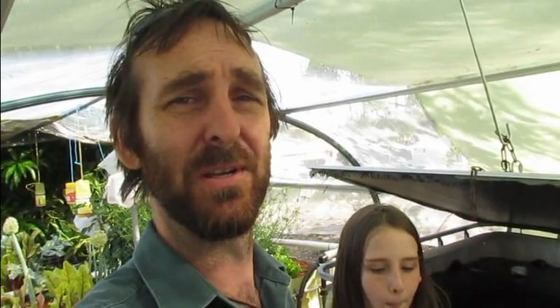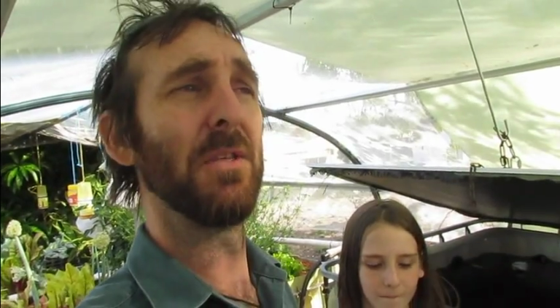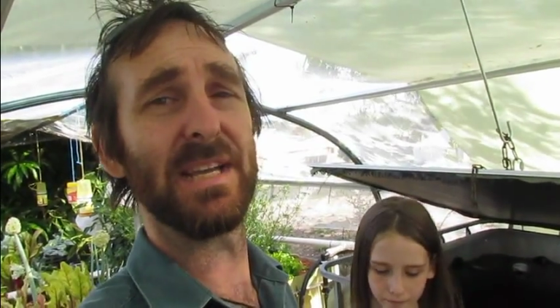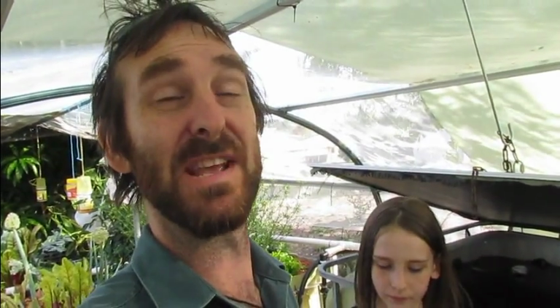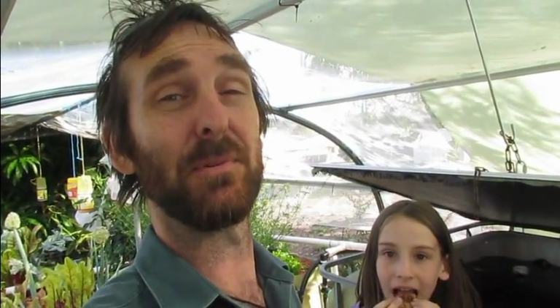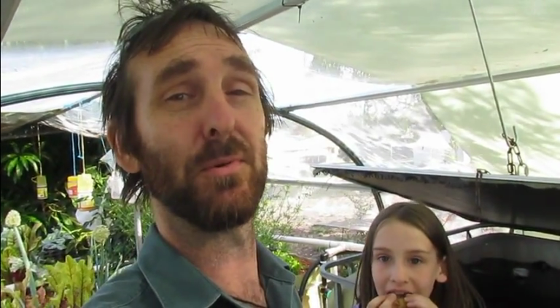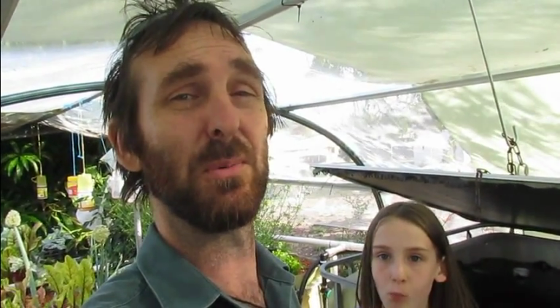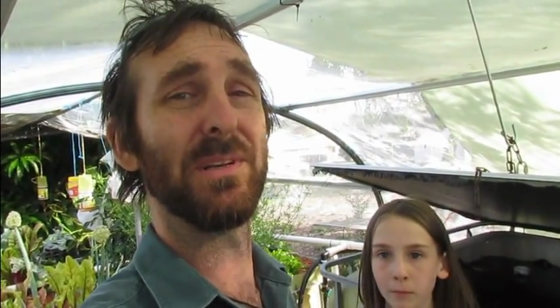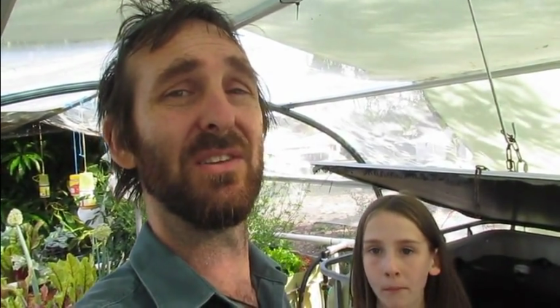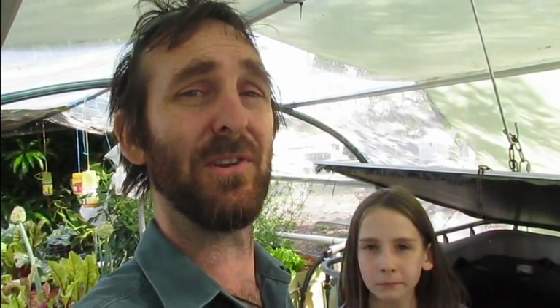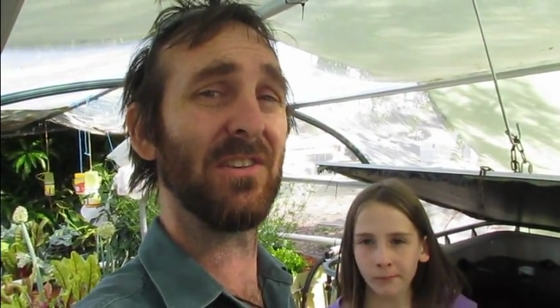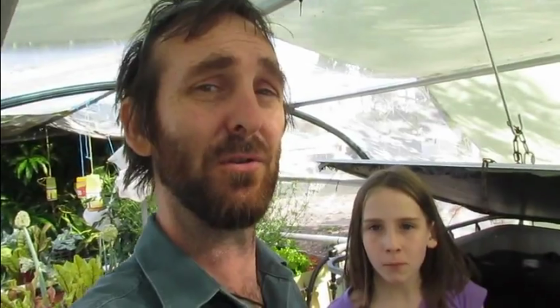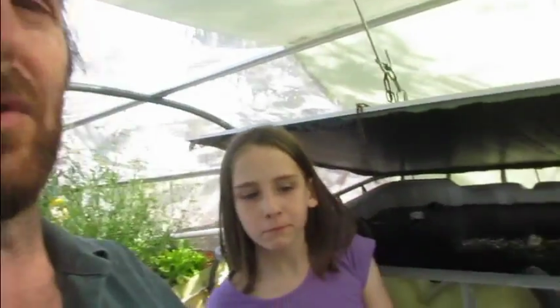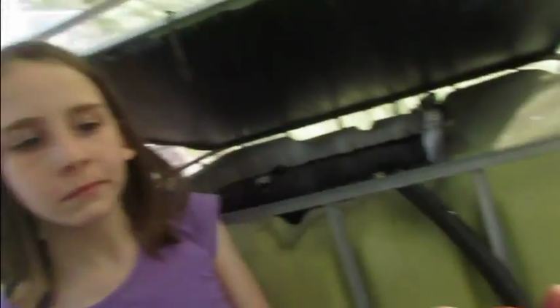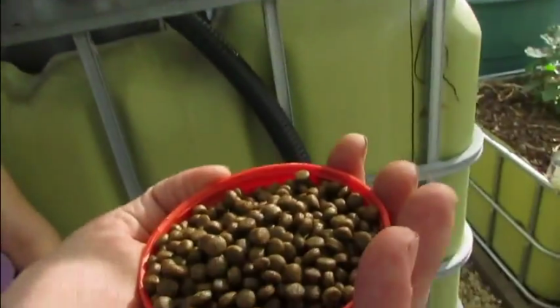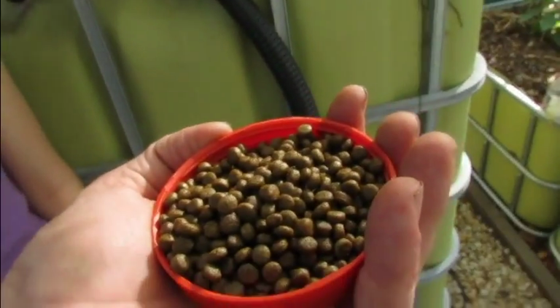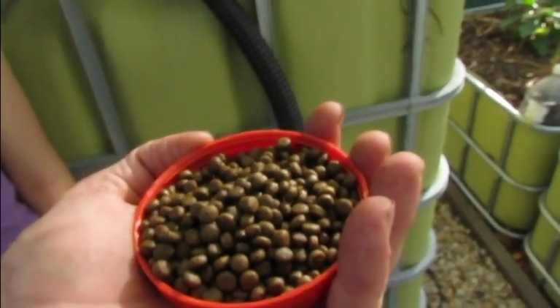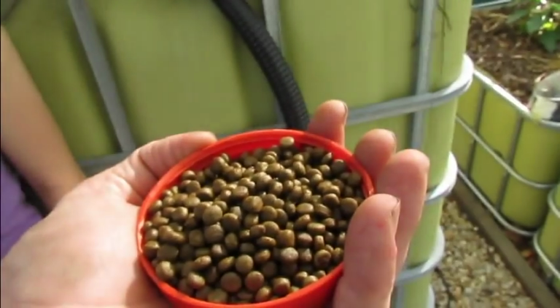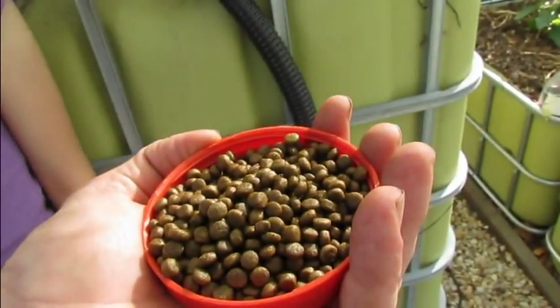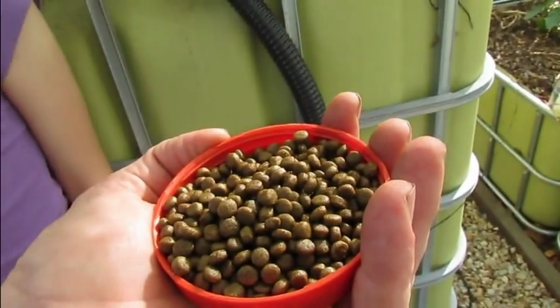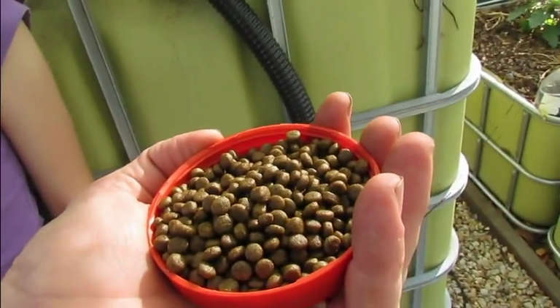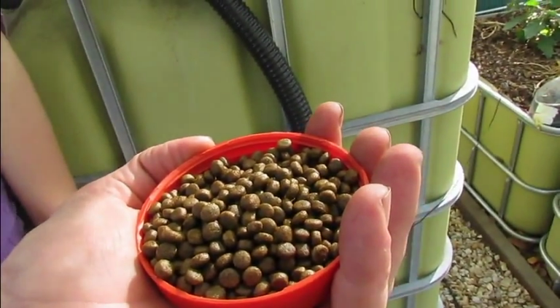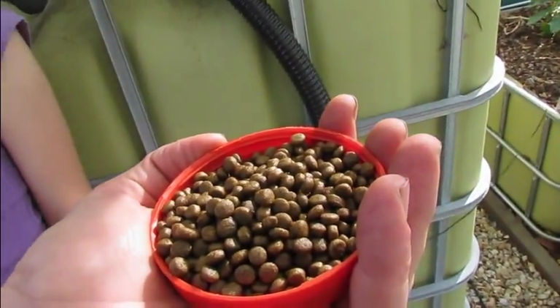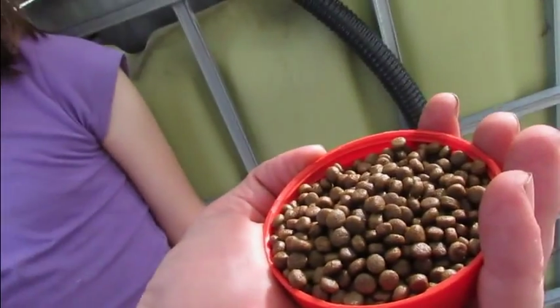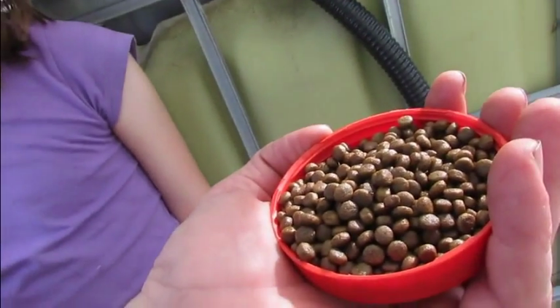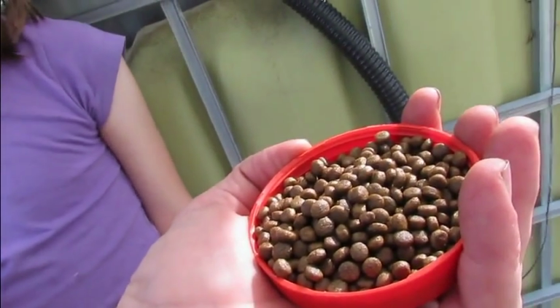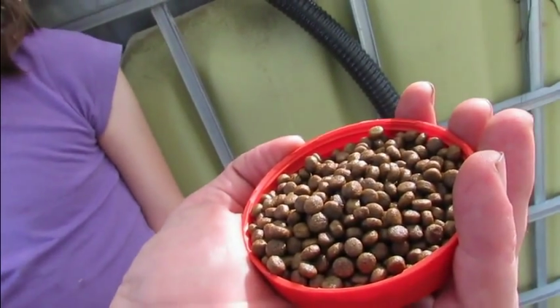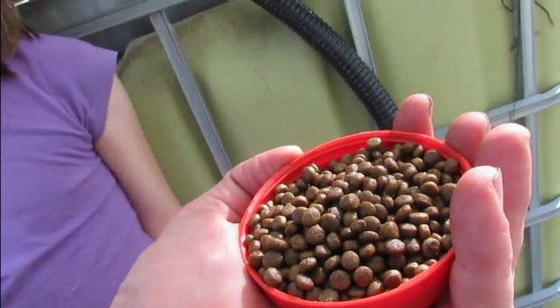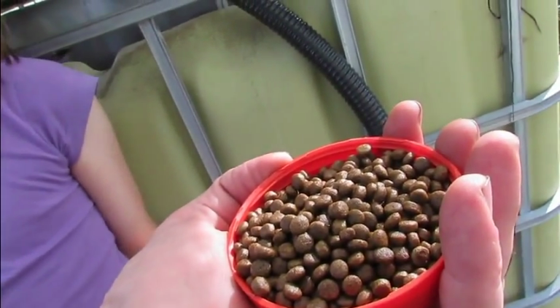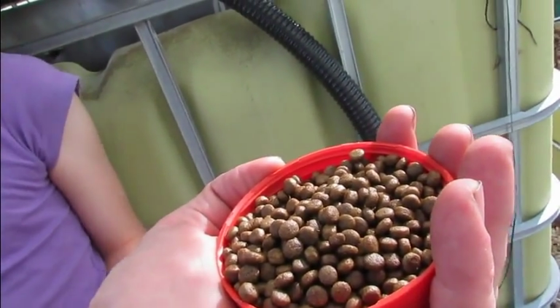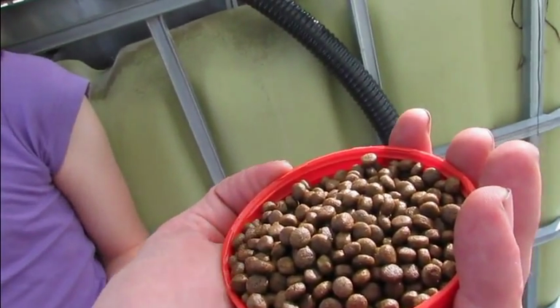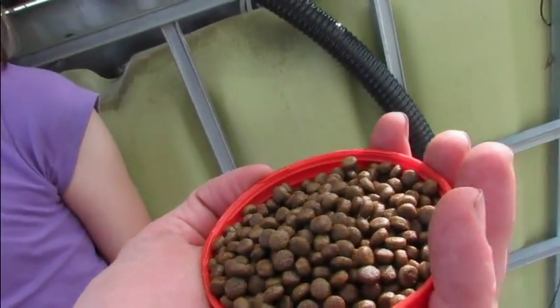The pH is now back up to 6.2, so we thought we'd give these fish a taste of their new food. It's a new food from Grow Best. We've previously been feeding them the little Barra floating pellets they came with.